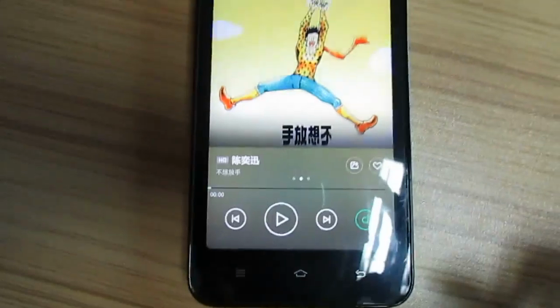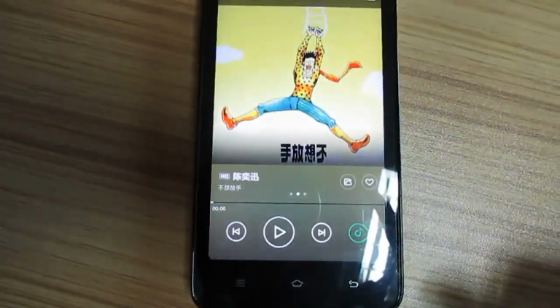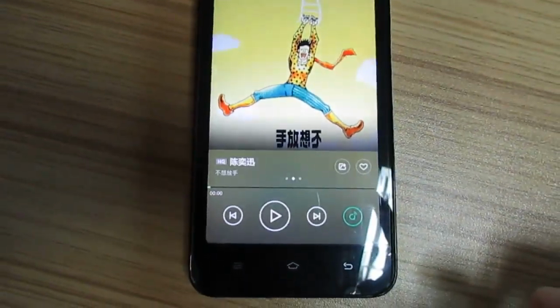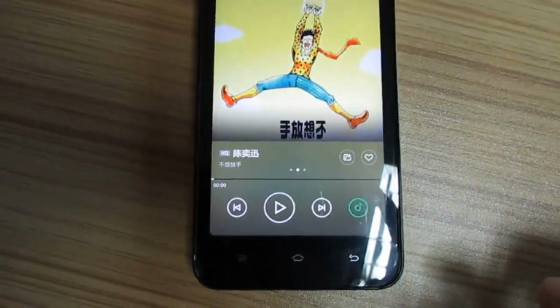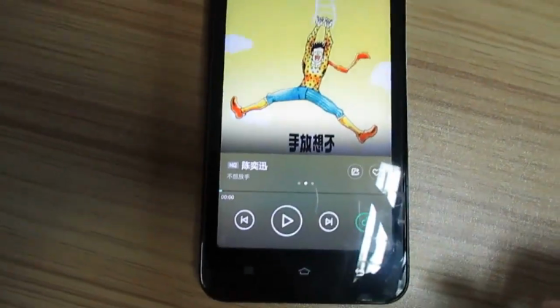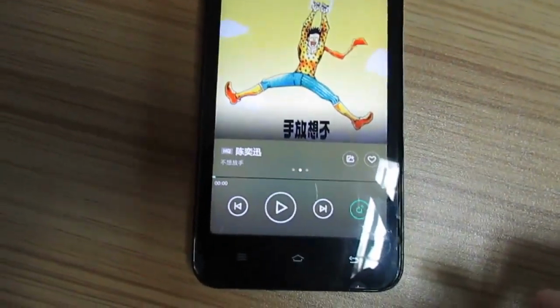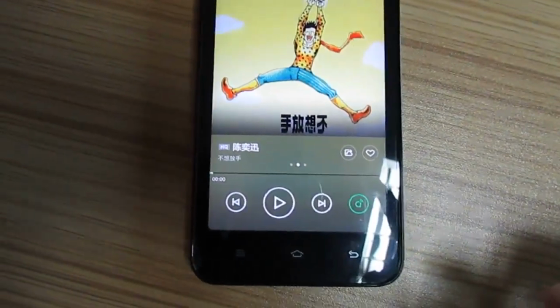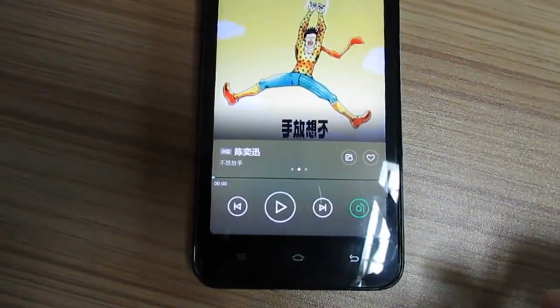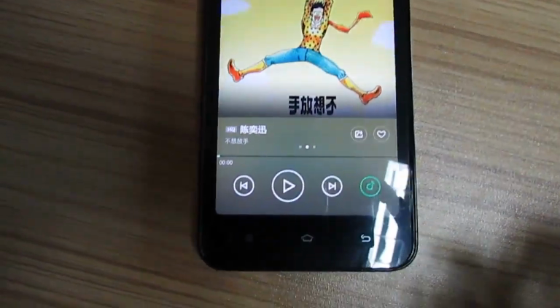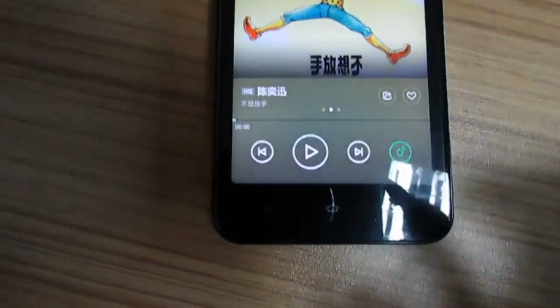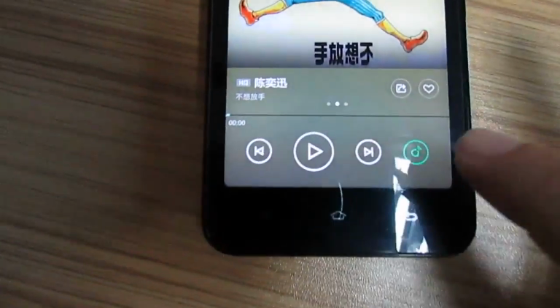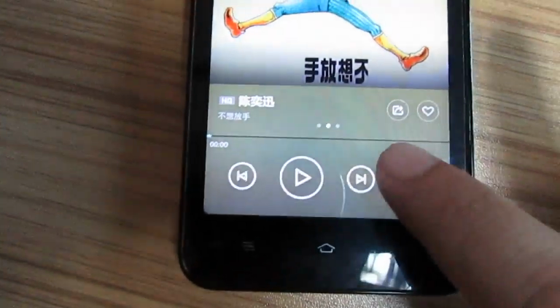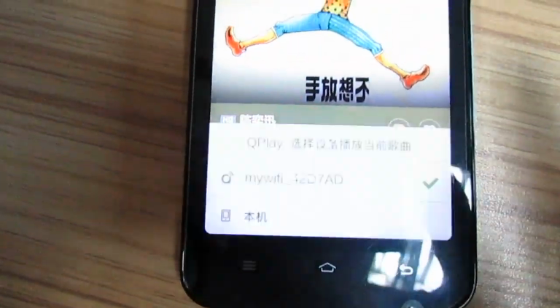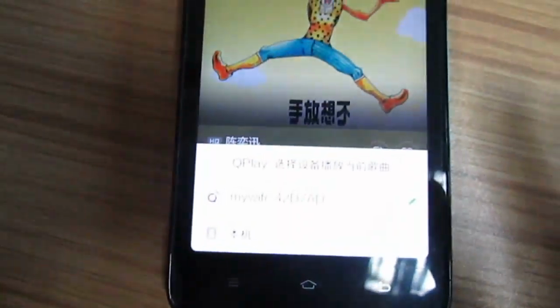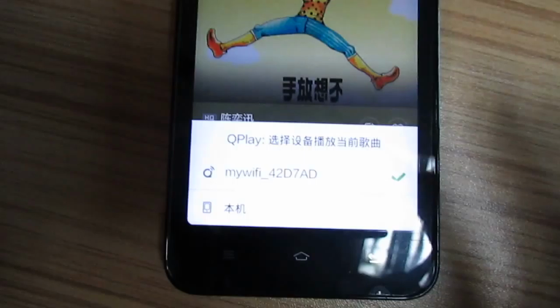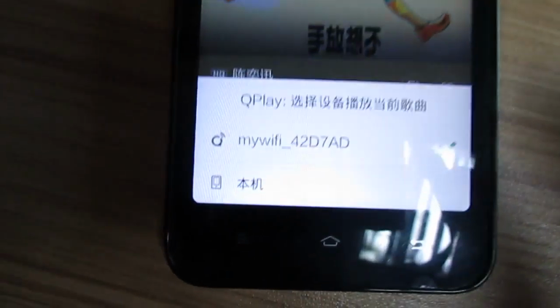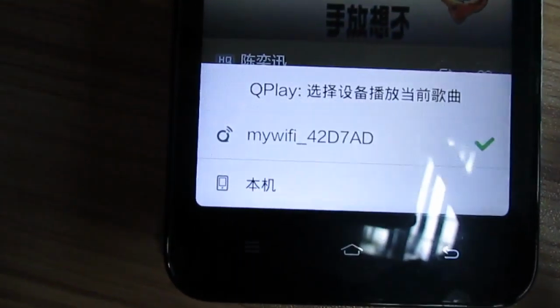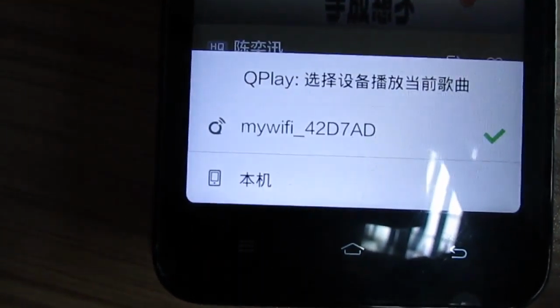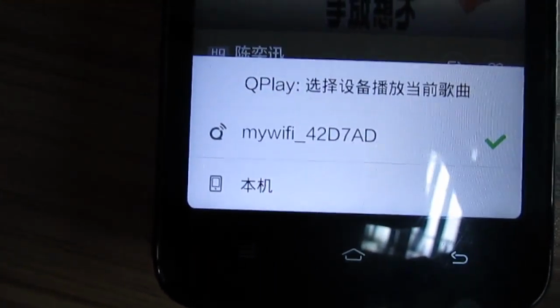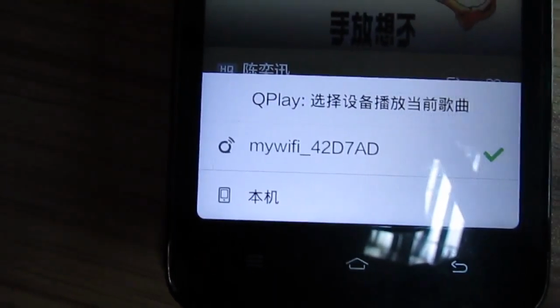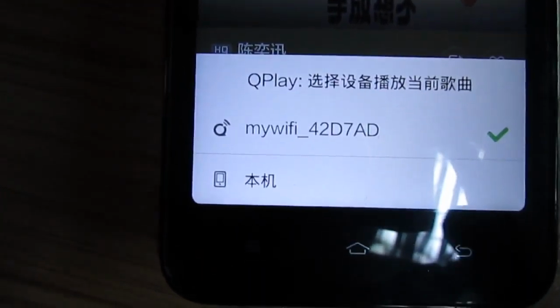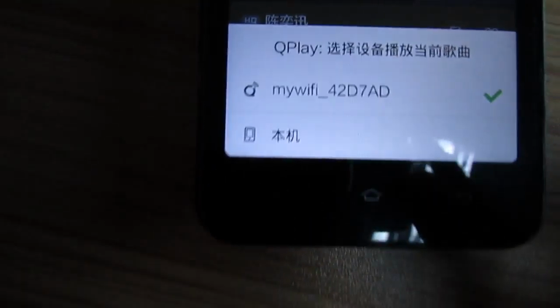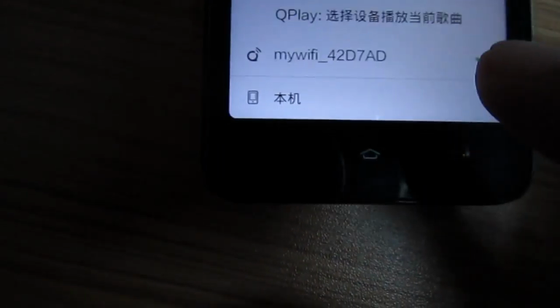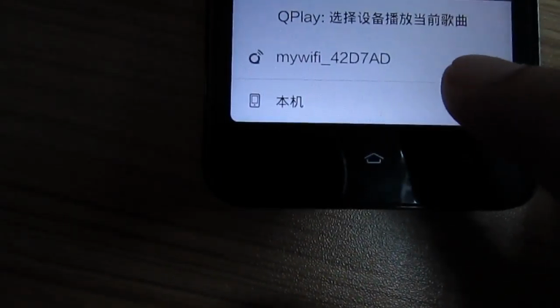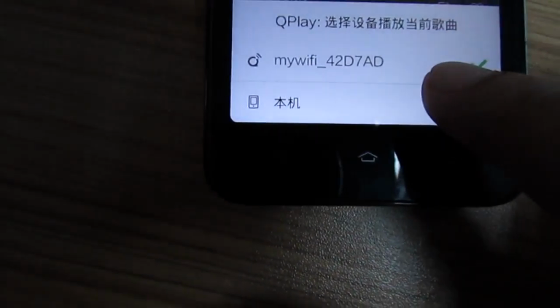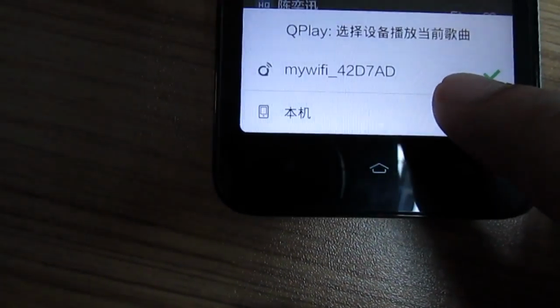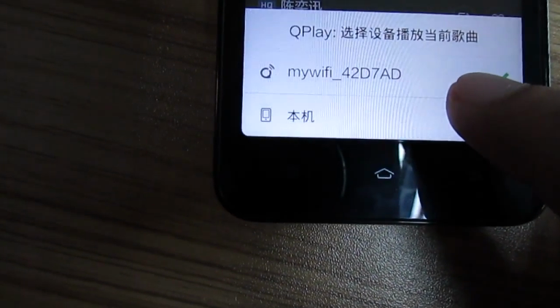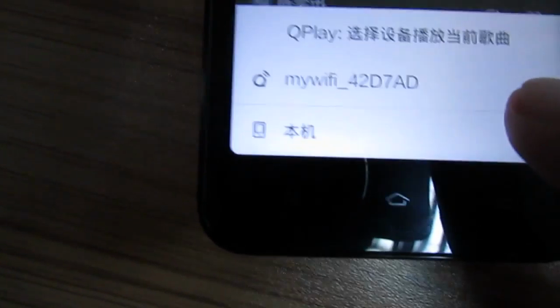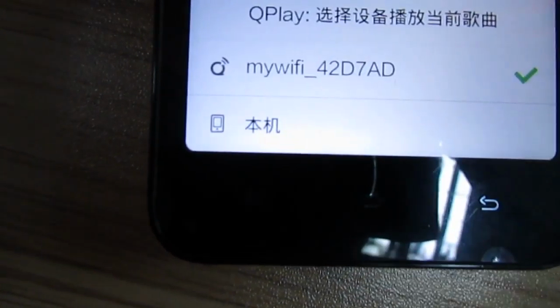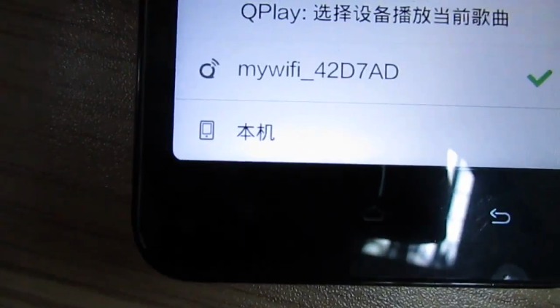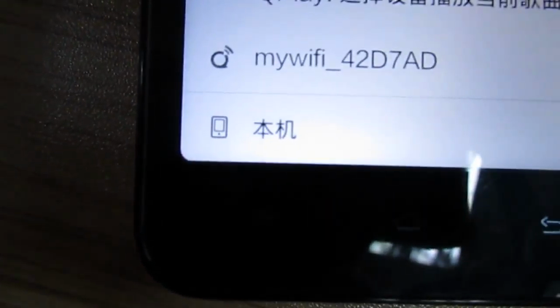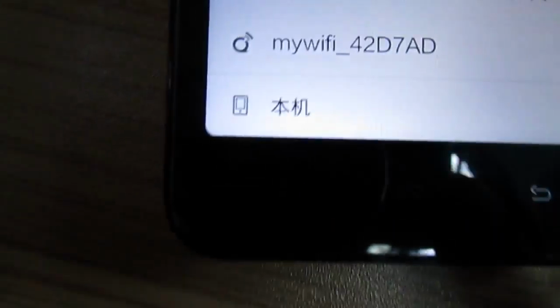Now, let me show you here is a button. And then choose the method to play music. OK, let me show you to play the music by mobile phone.